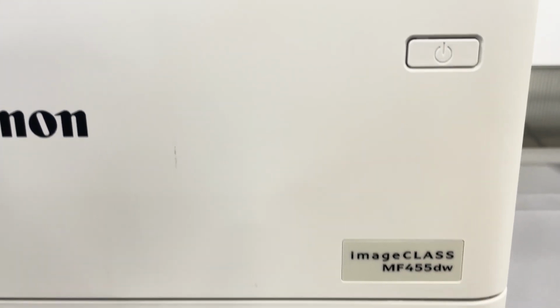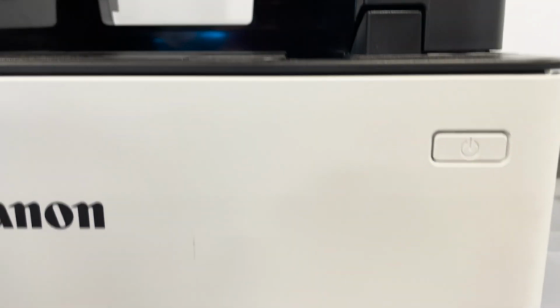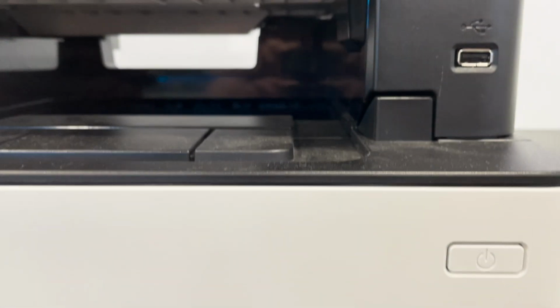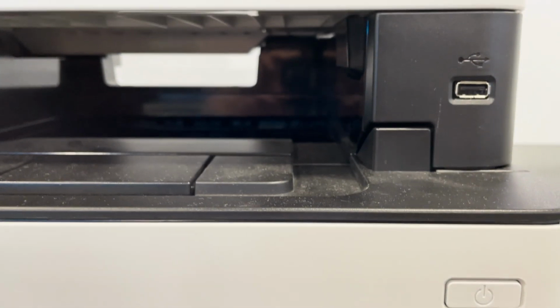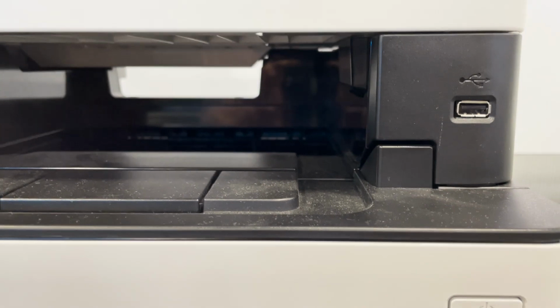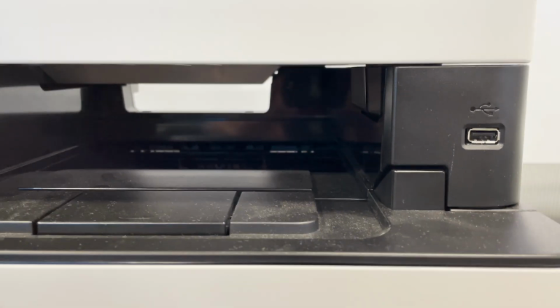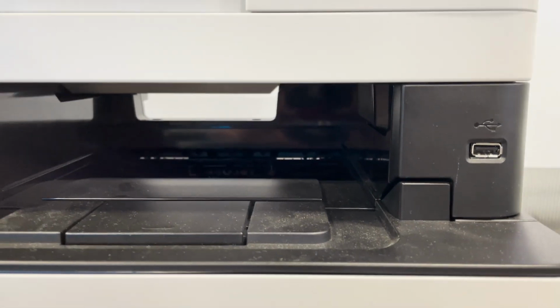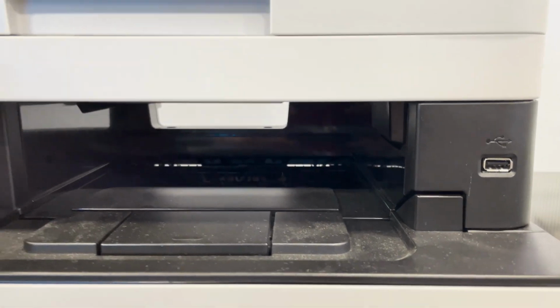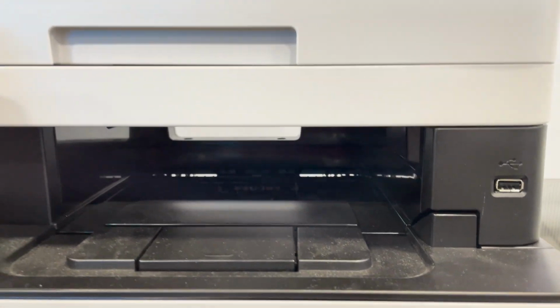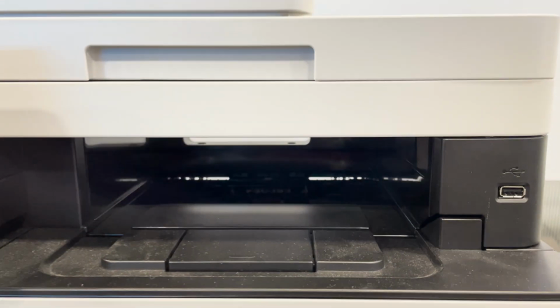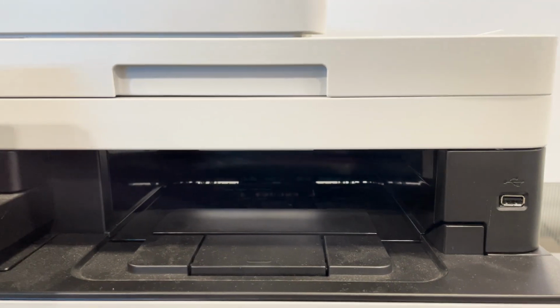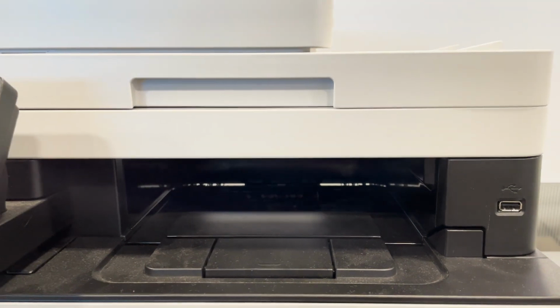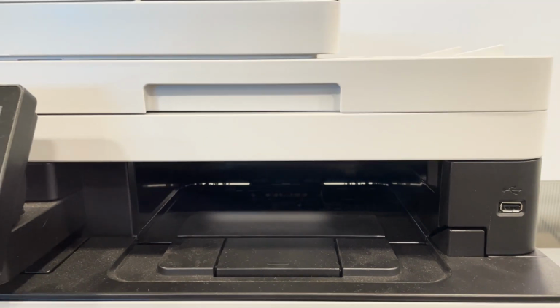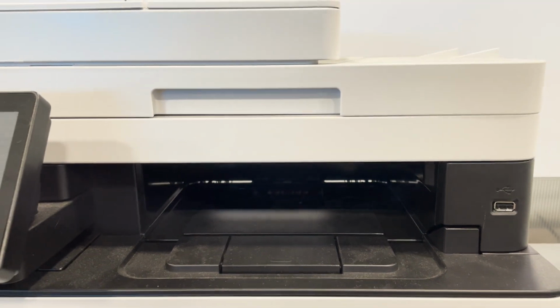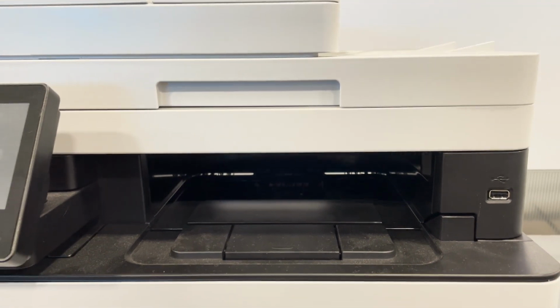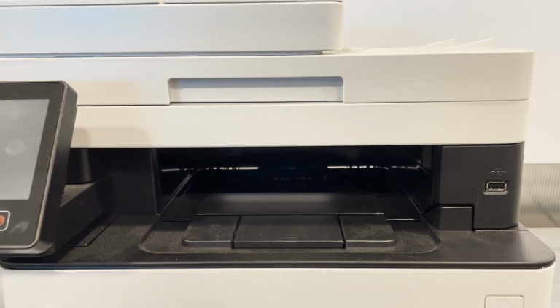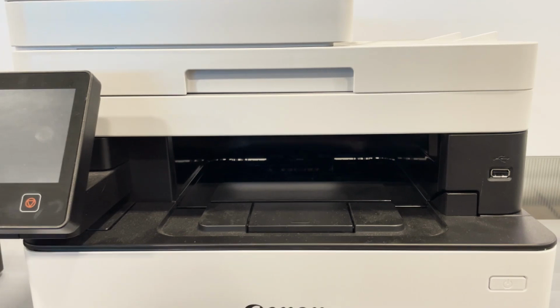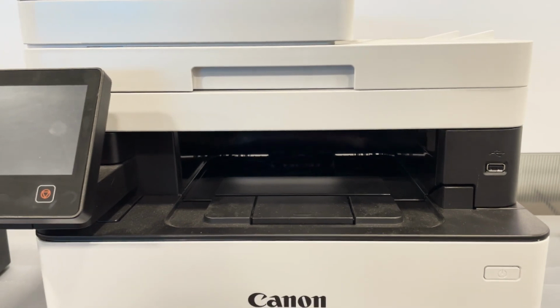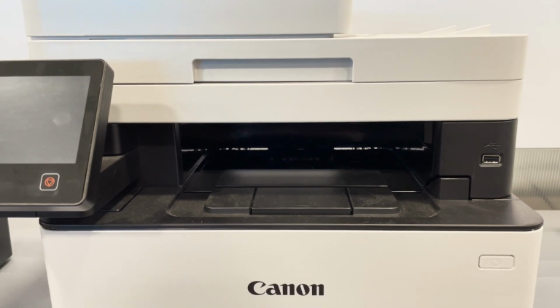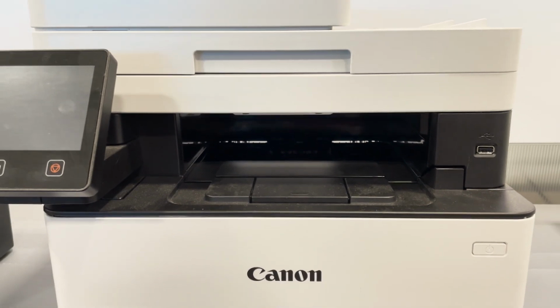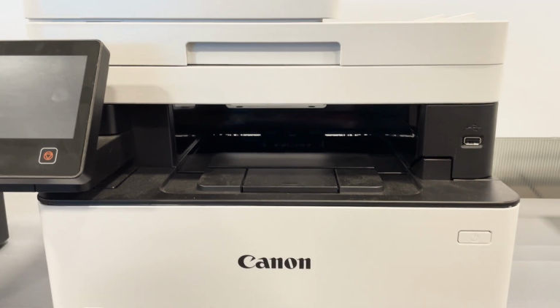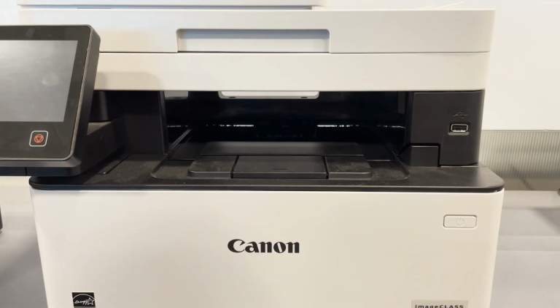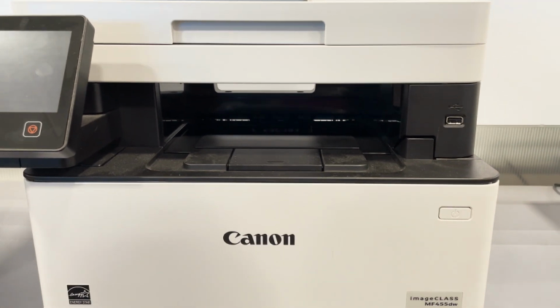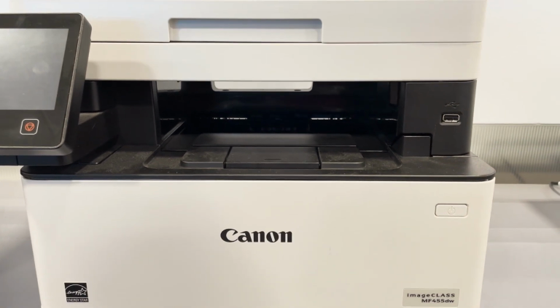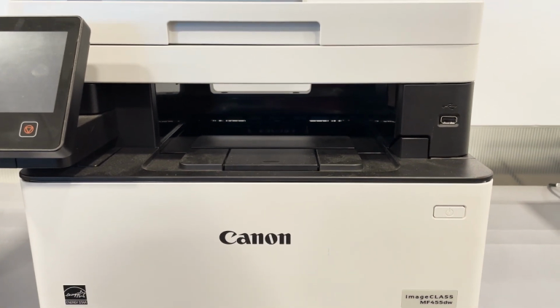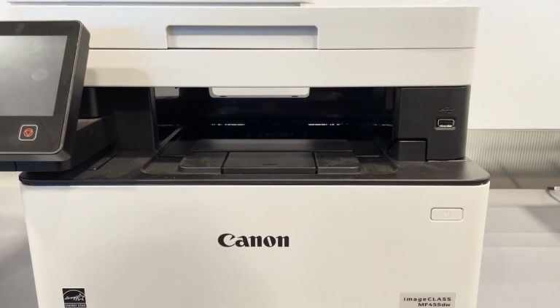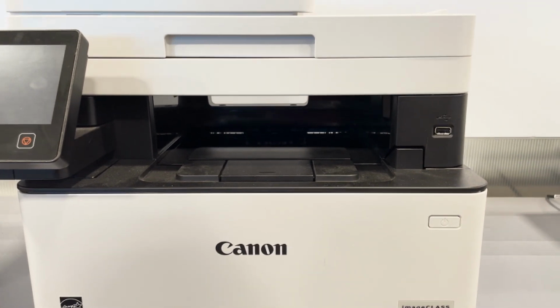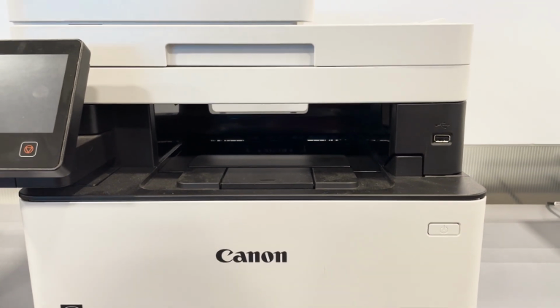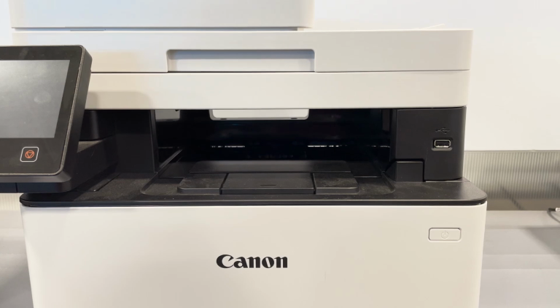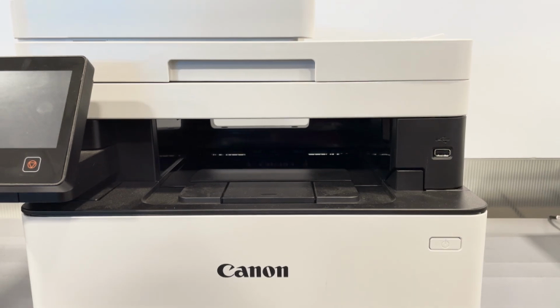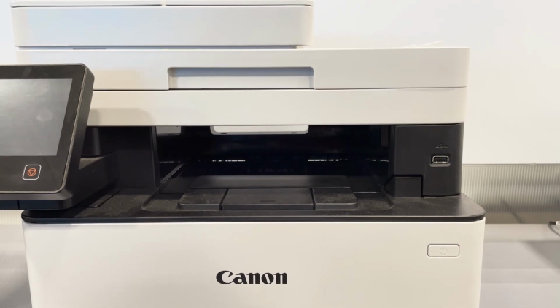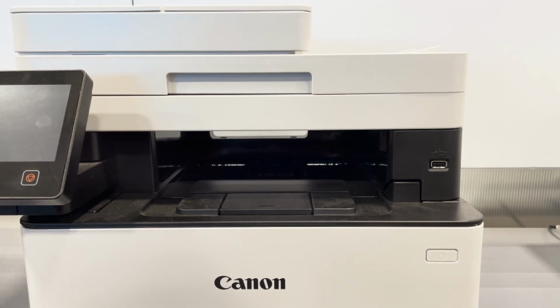It weighs 45 pounds, you can print a maximum load of 150 pages, and it has a print speed of up to 40 pages per minute. It also has a touchscreen LCD and you can customize your home screen to access the functions you use the most.